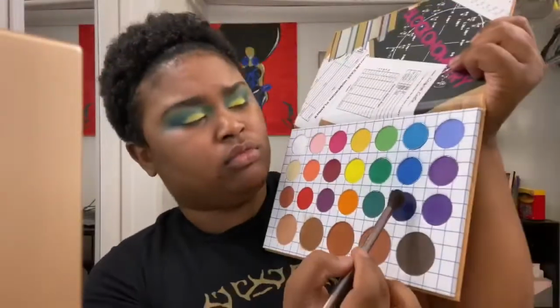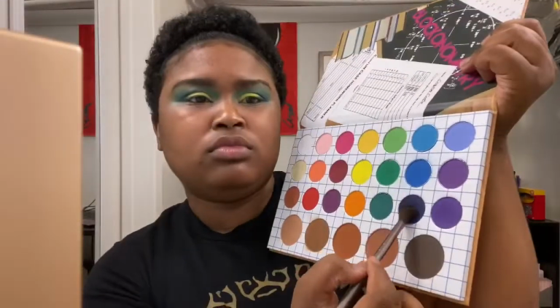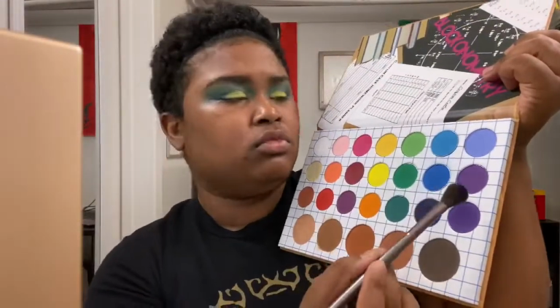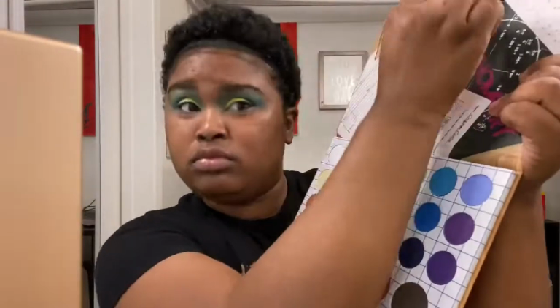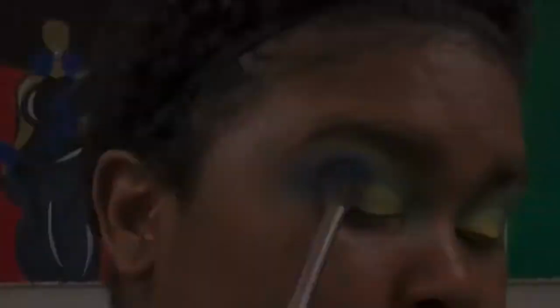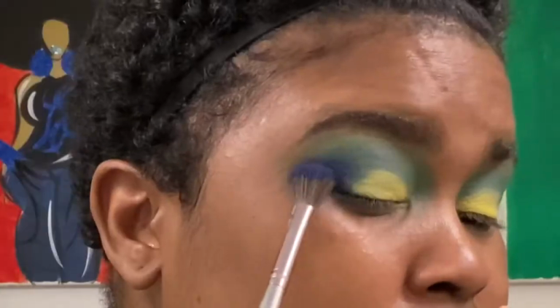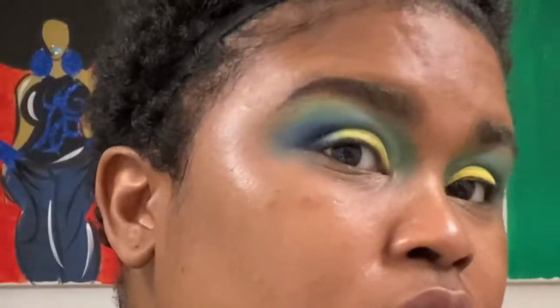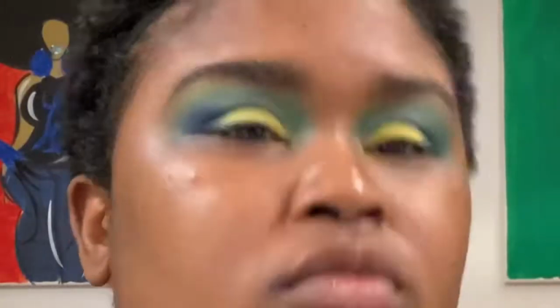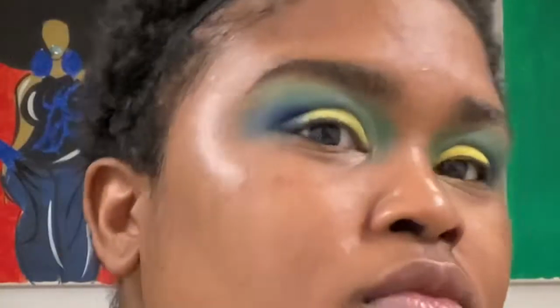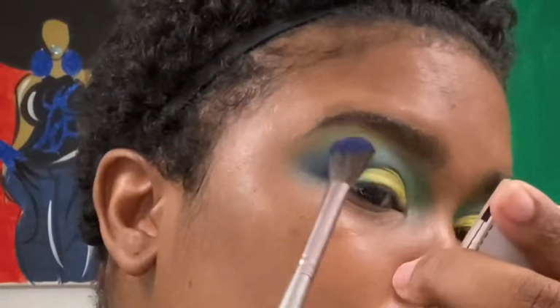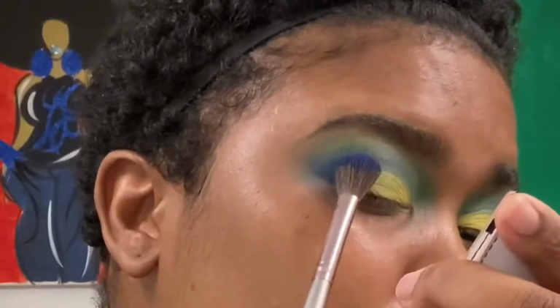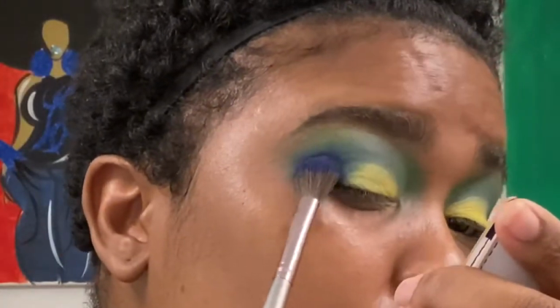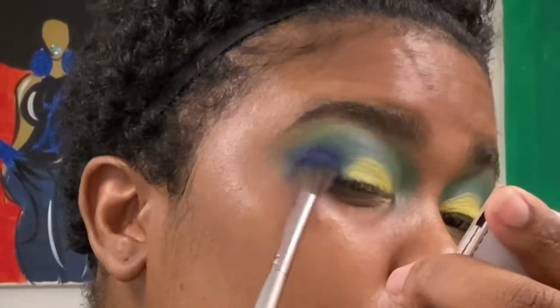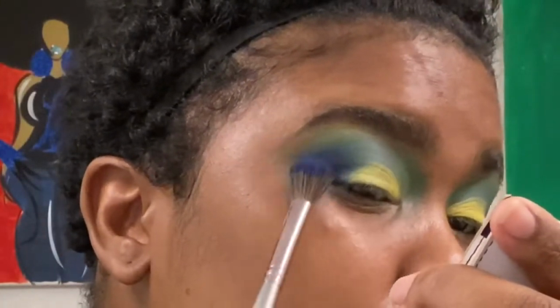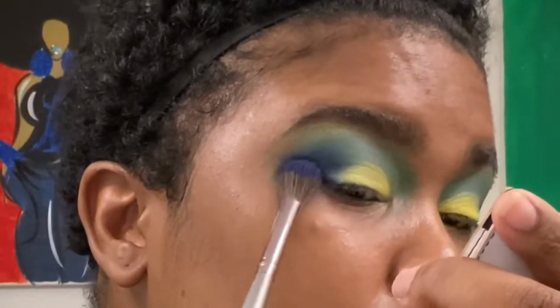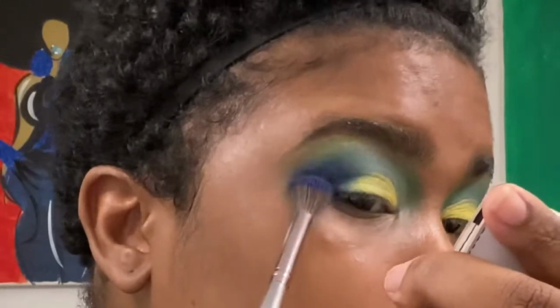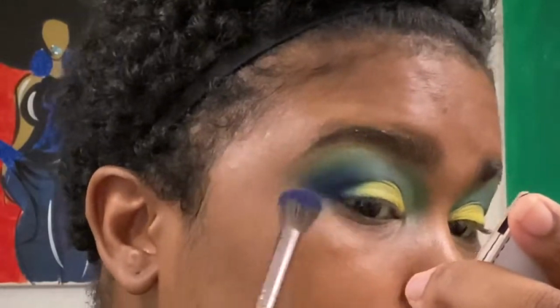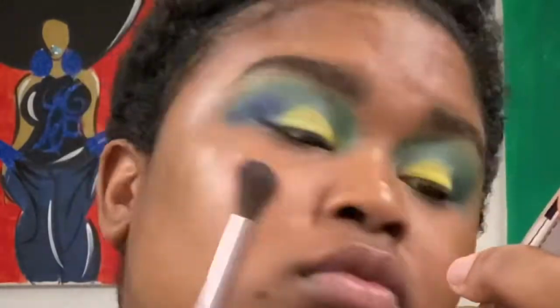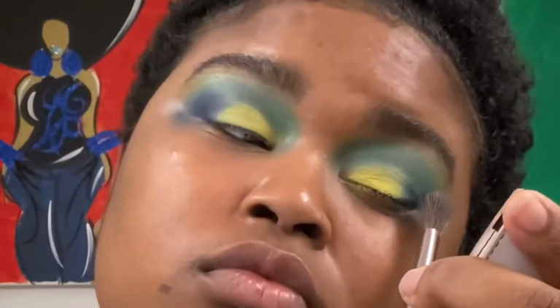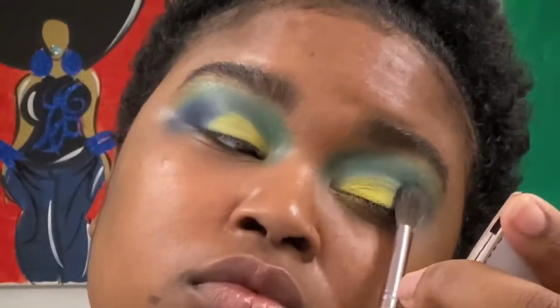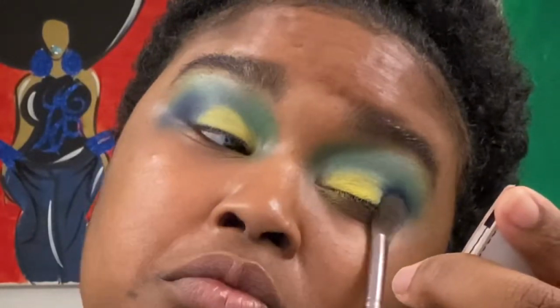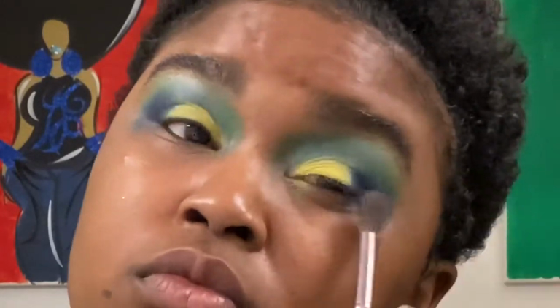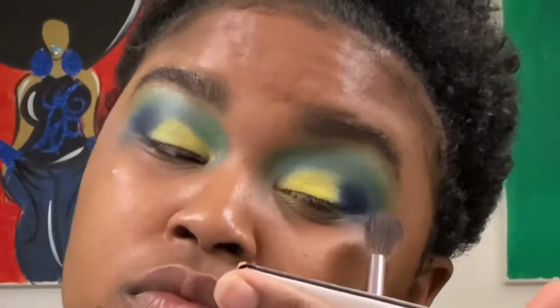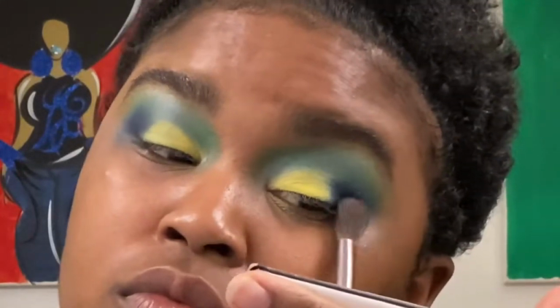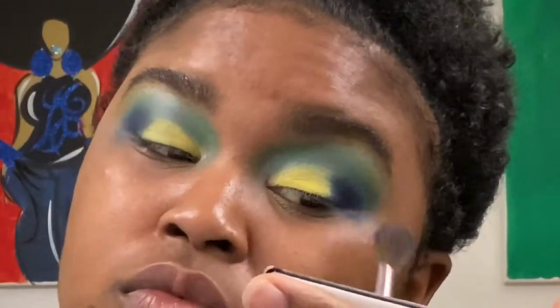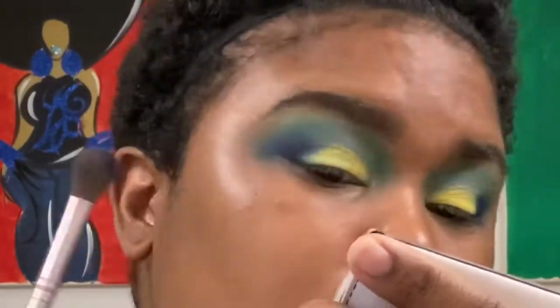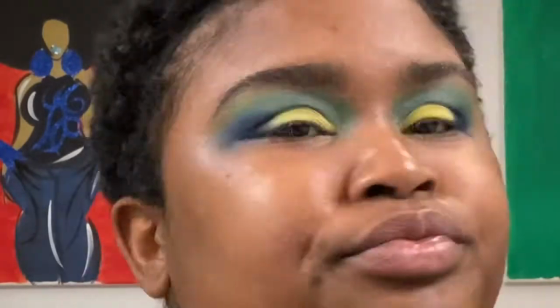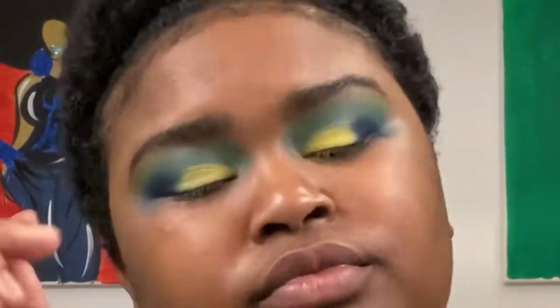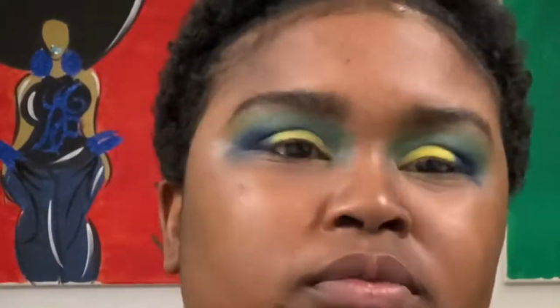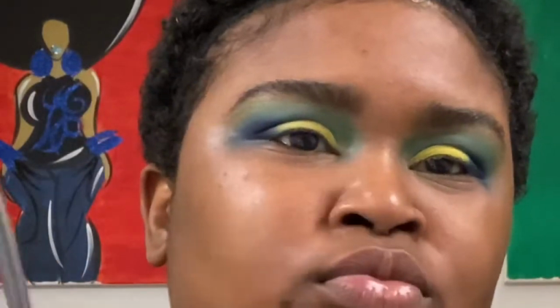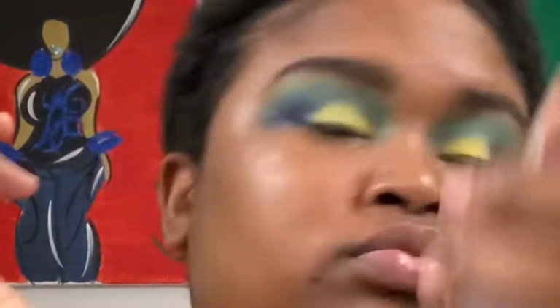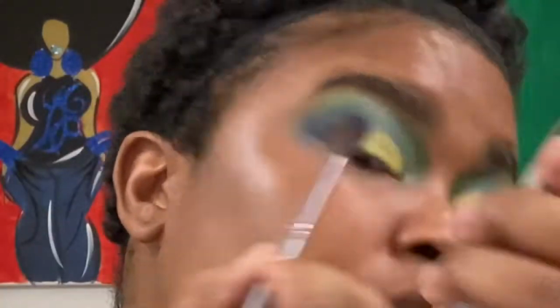Lastly, I'm going to go in with that deep blue and just pat it around the sides, bring it into my inner corners a little bit, and down to the bottom to my under eye. After this, I'm going to go ahead and throw my lashes on, and then we're done with the eyes.